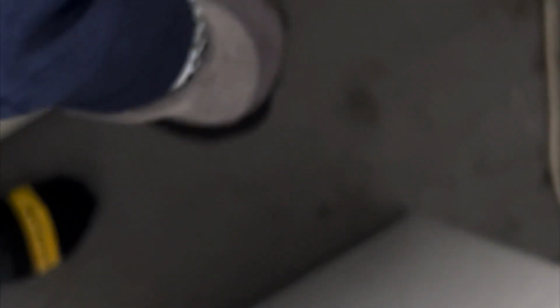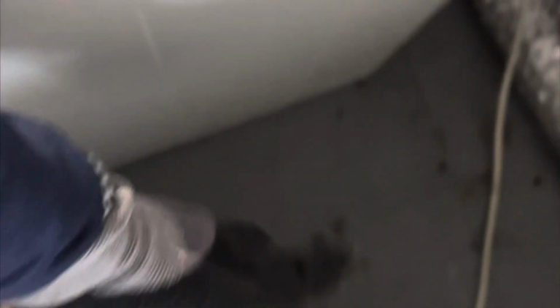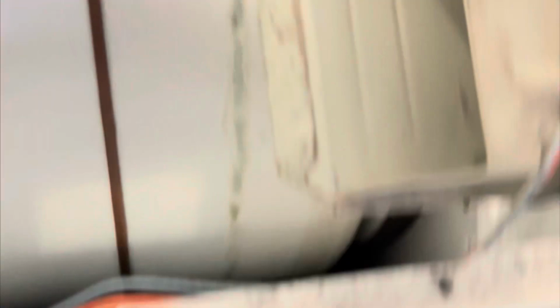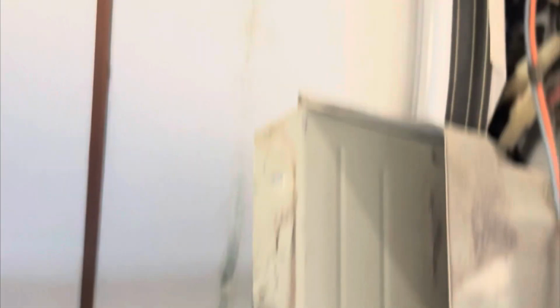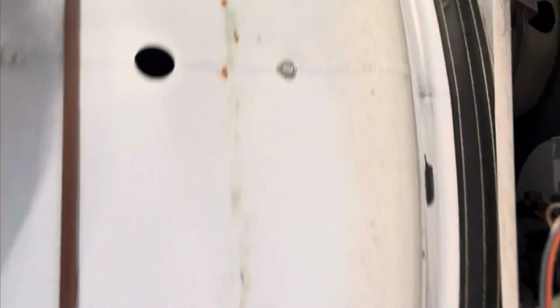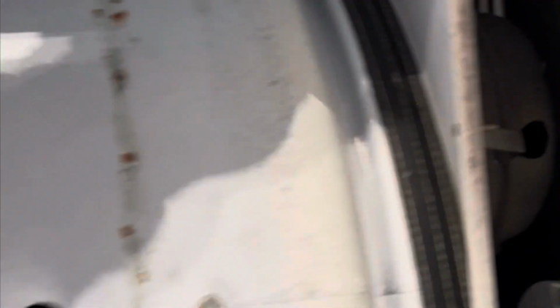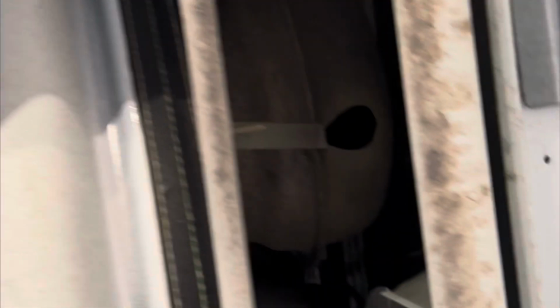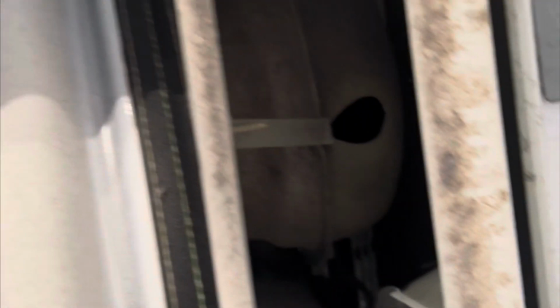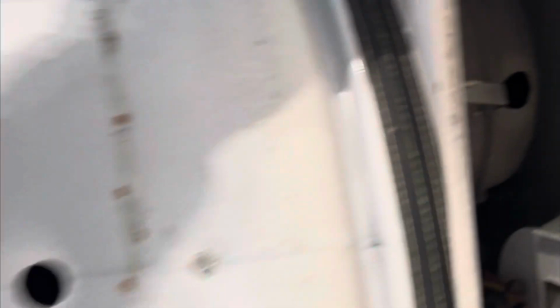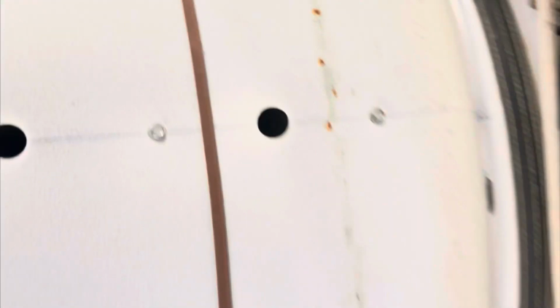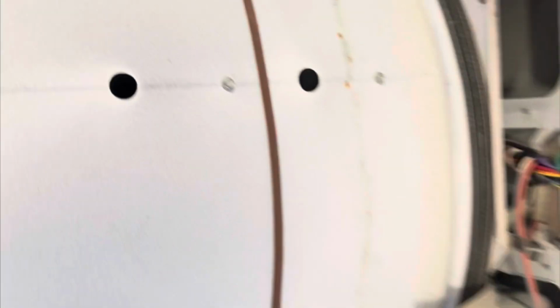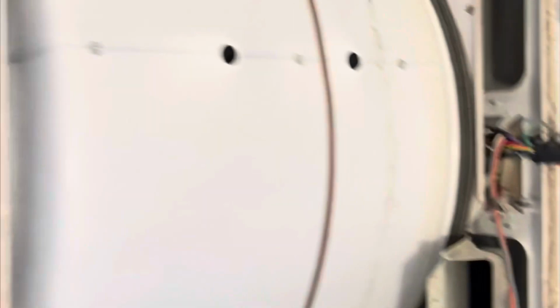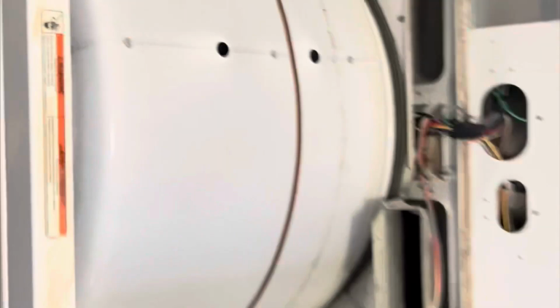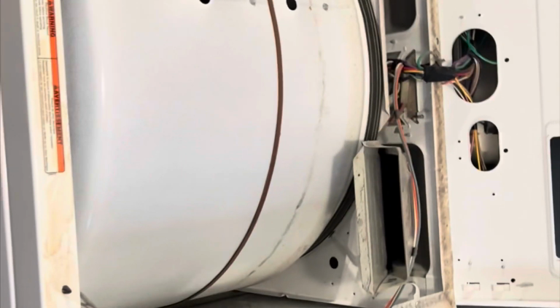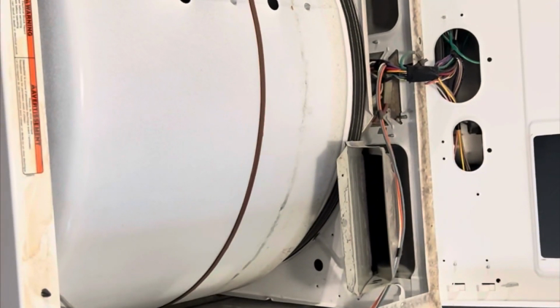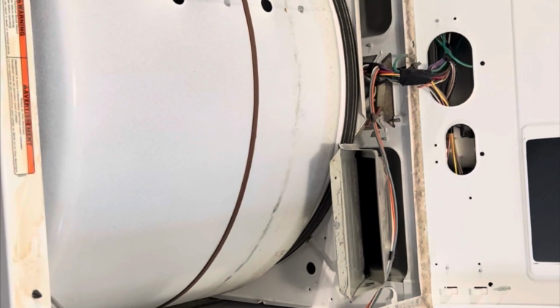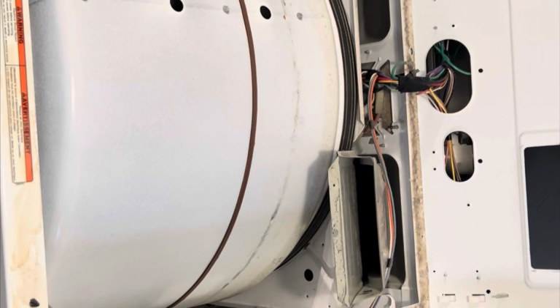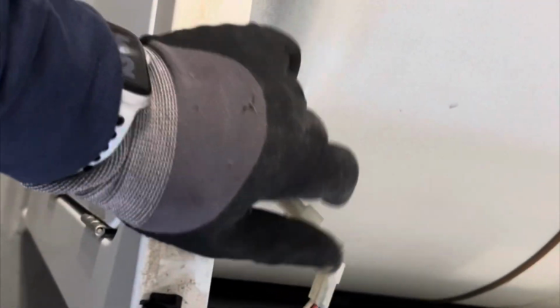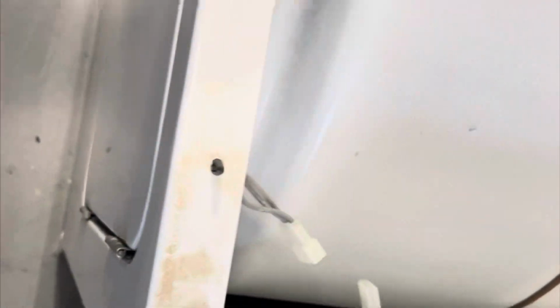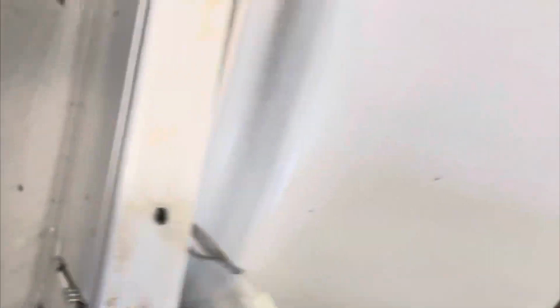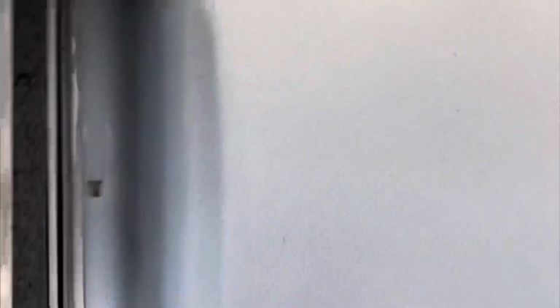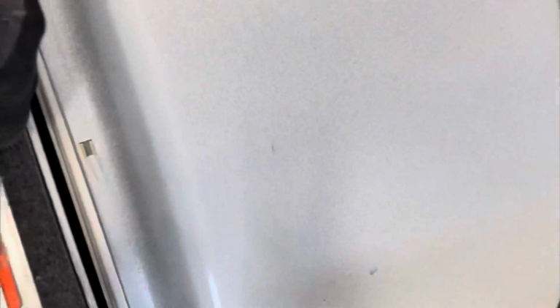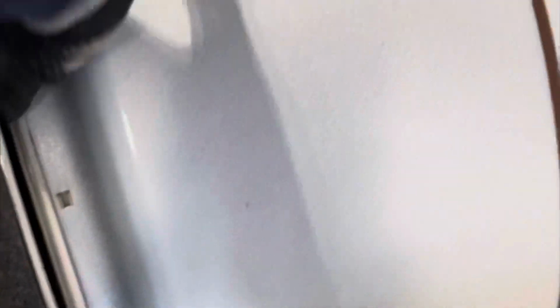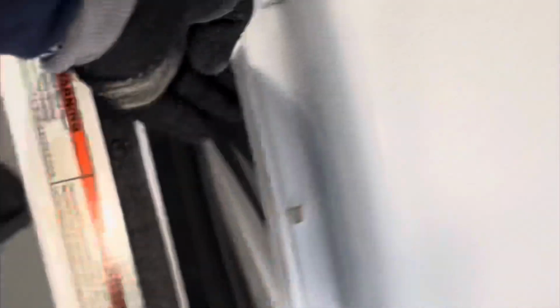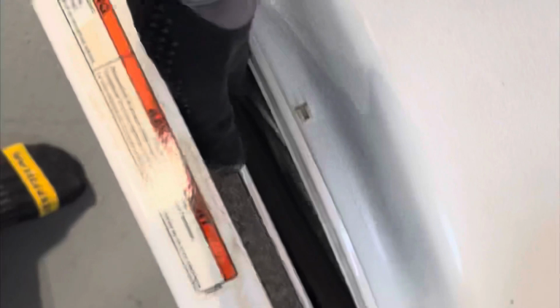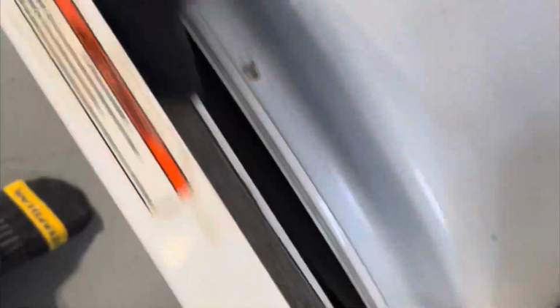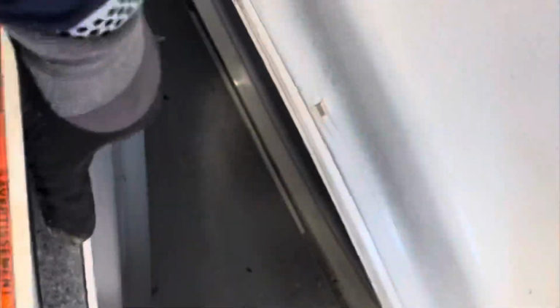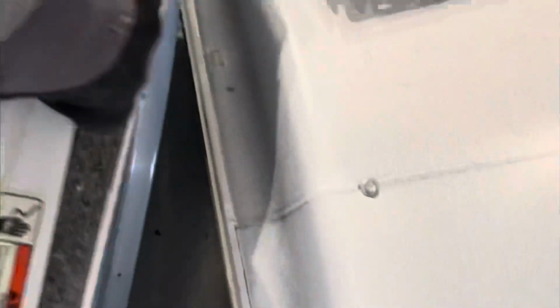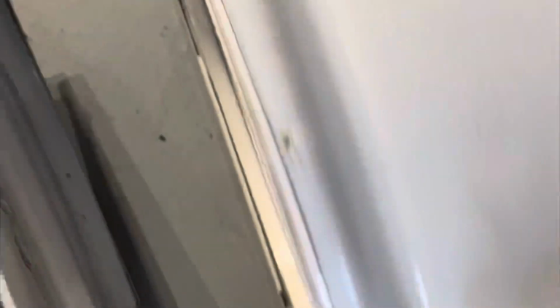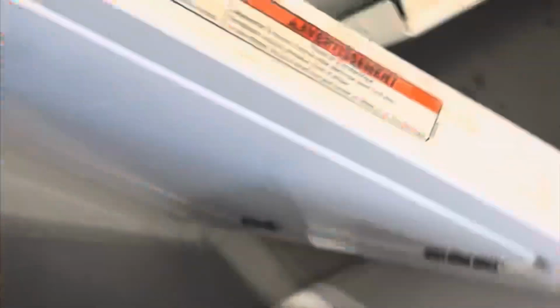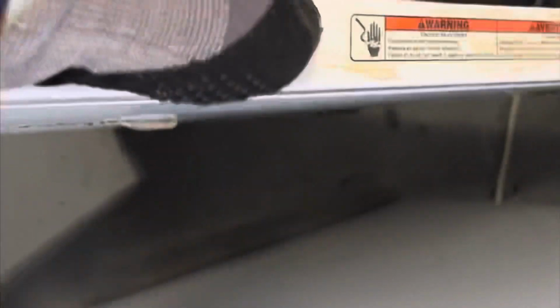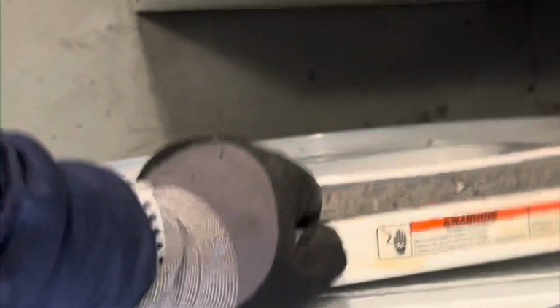I am starting maintenance on this Kenmore dryer. During the cleaning process I make sure to monitor the condition and technical parameters of all components of the dryer. If necessary I will replace them.